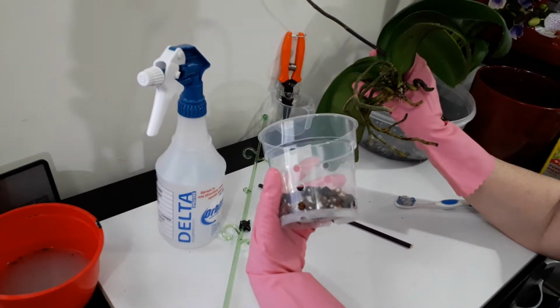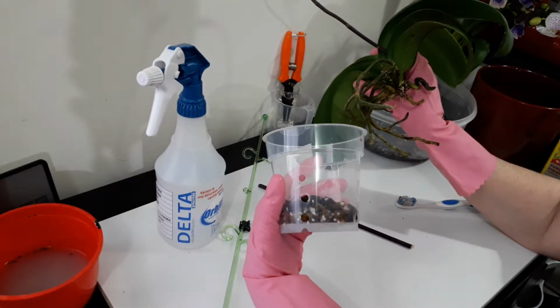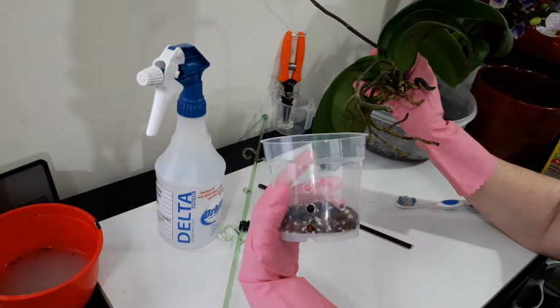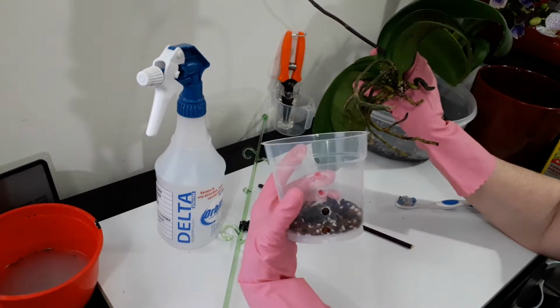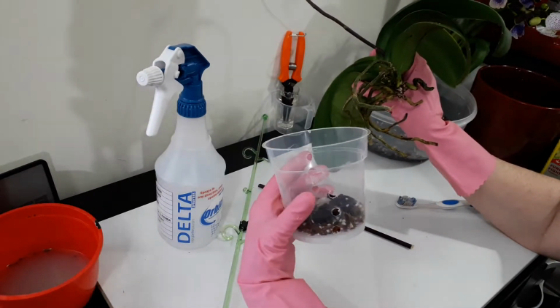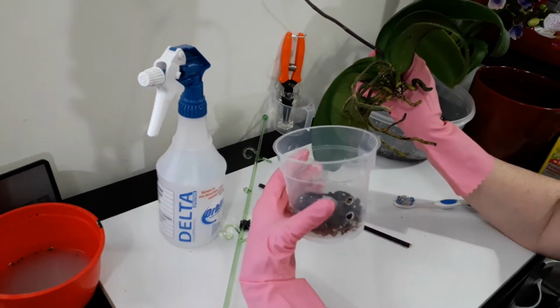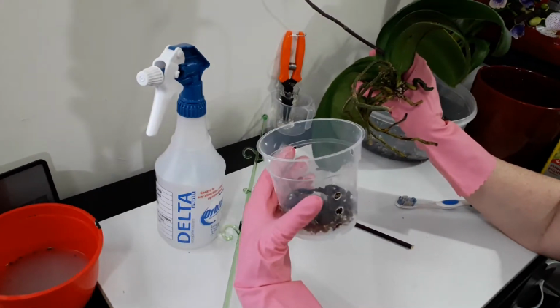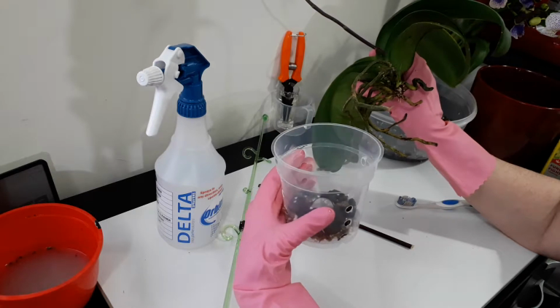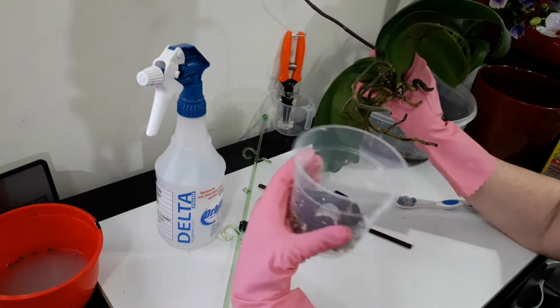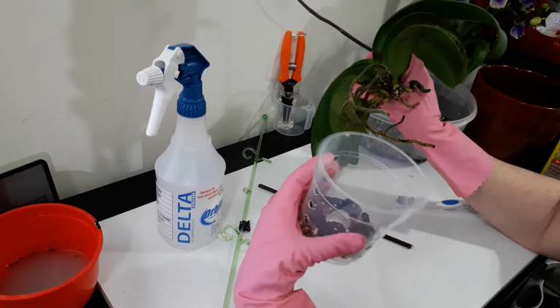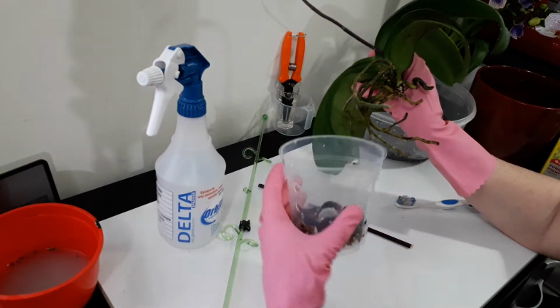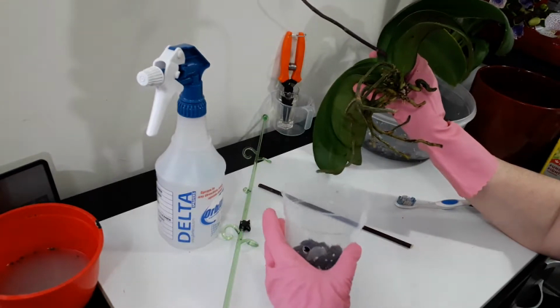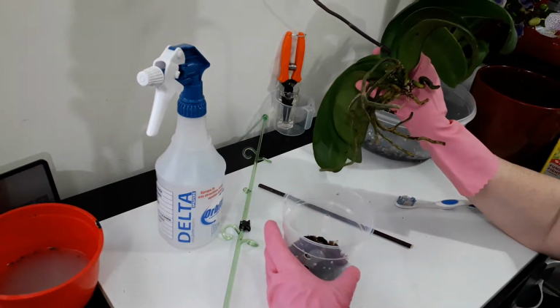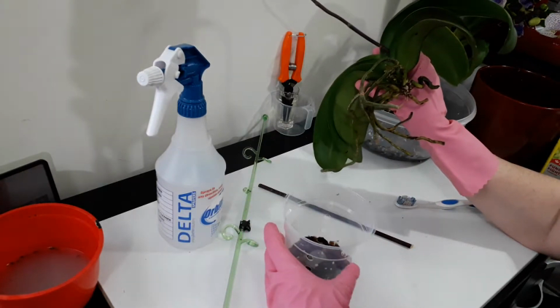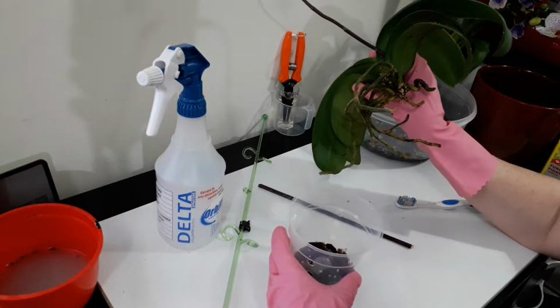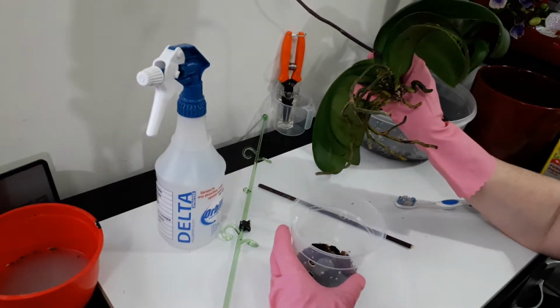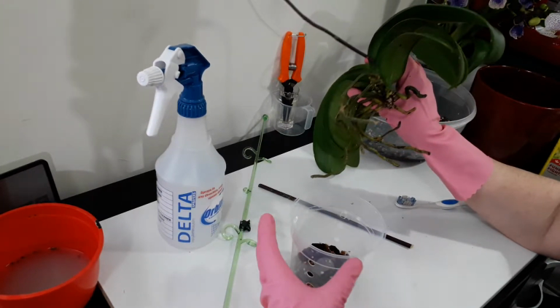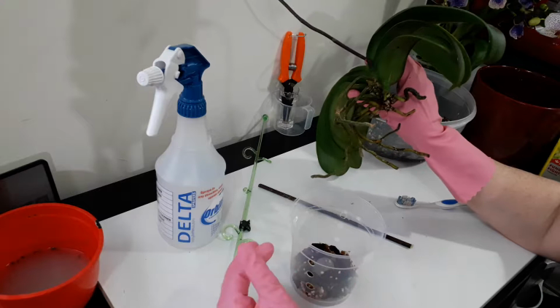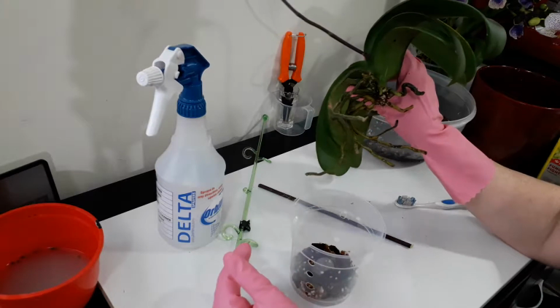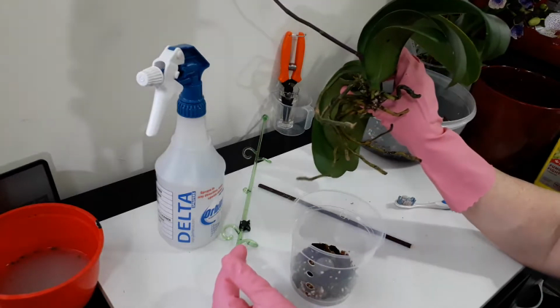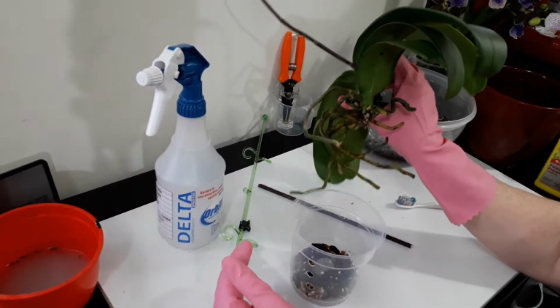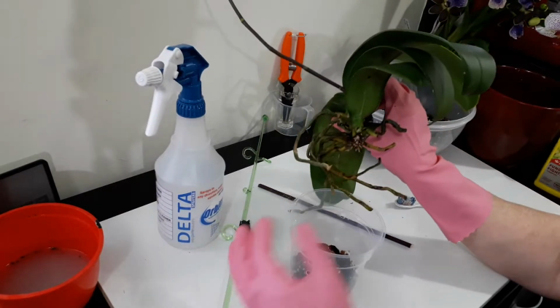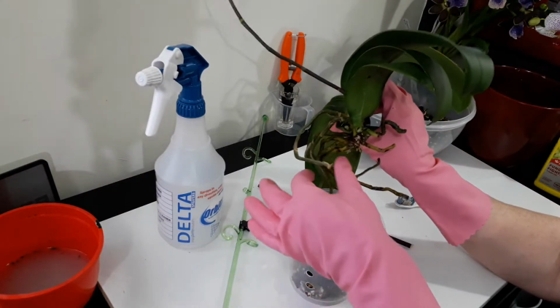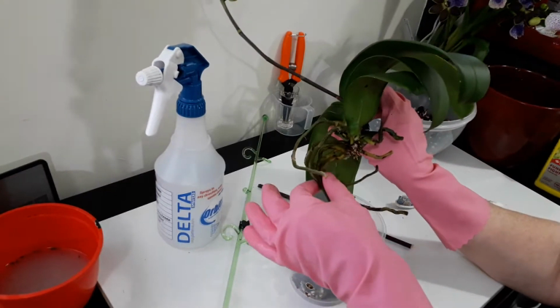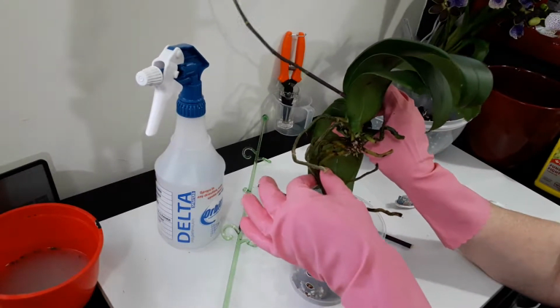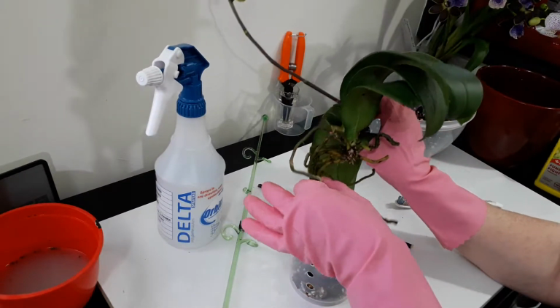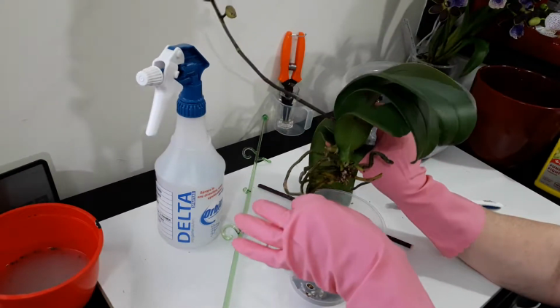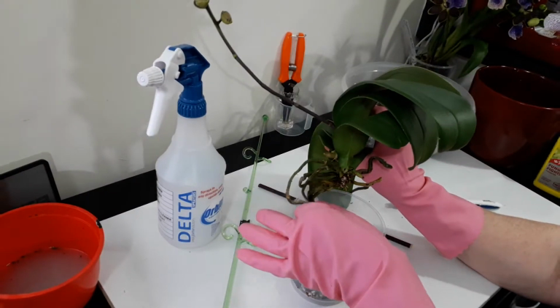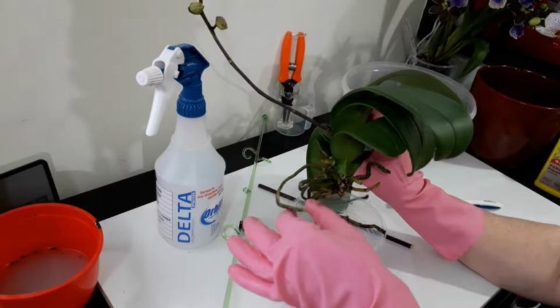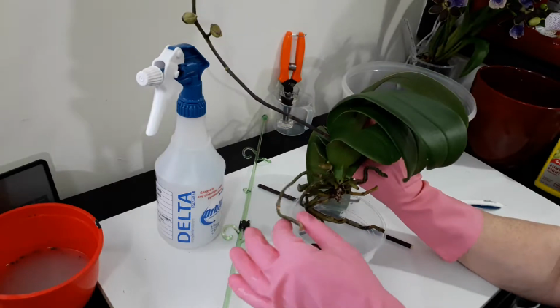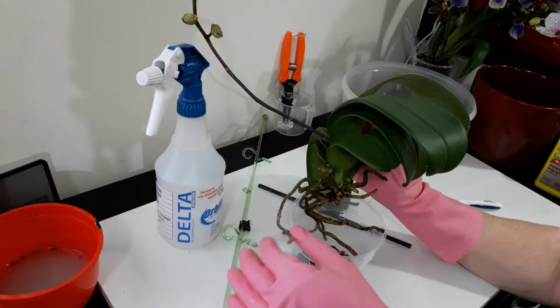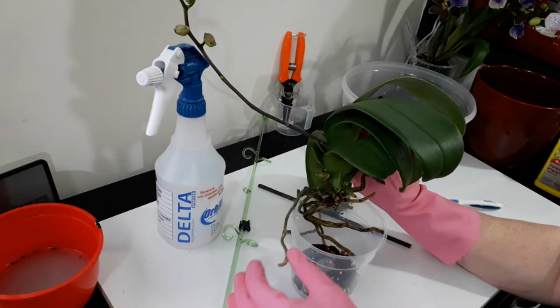I've put some of the moss from the mix along the bottom where the roots probably aren't going to get to just yet, so it will stay damp. I'm picking a little more of the moss out of the actual media I'm using so that the bits going down in the pot aren't getting too wet.